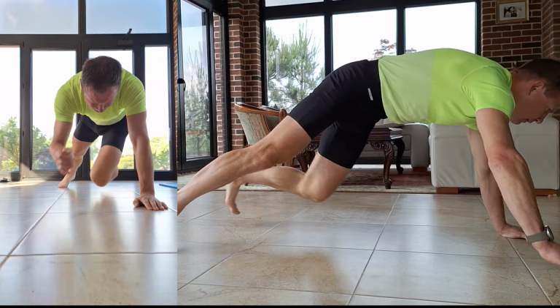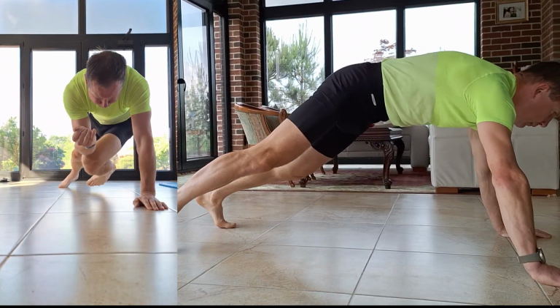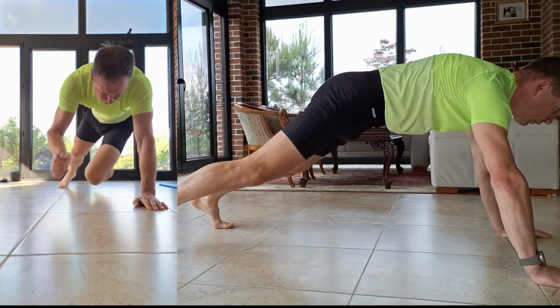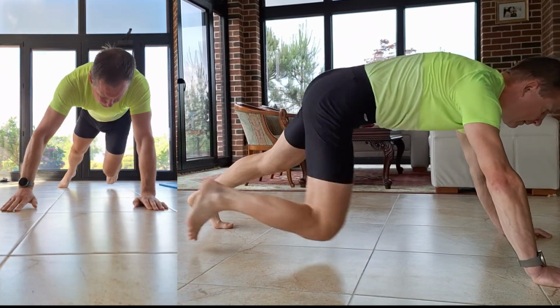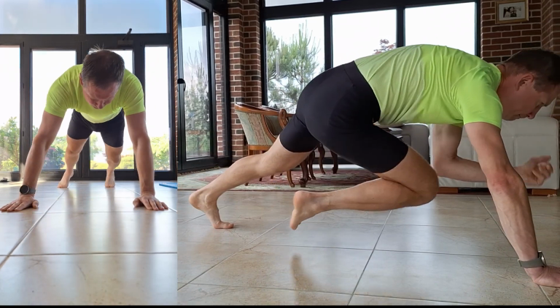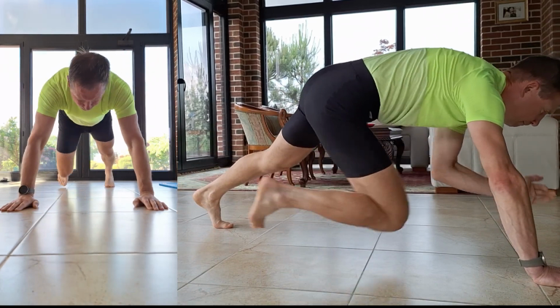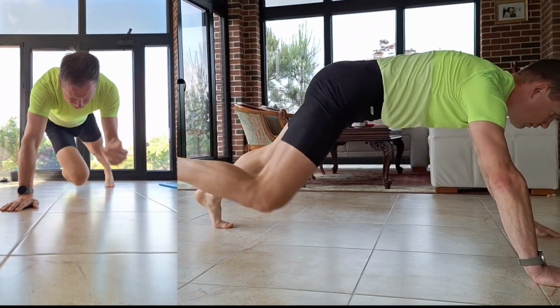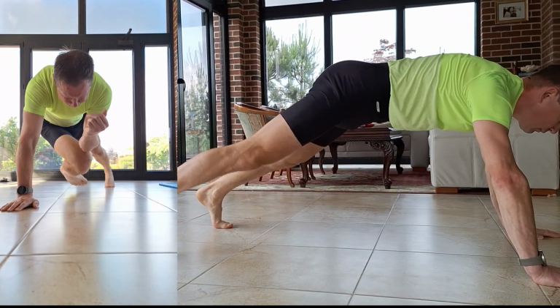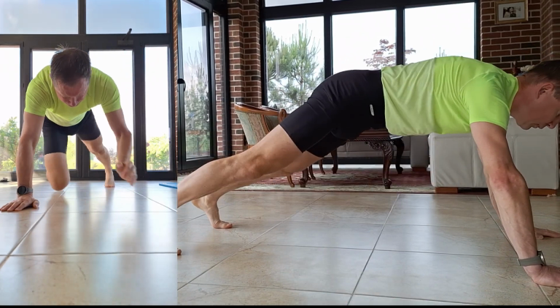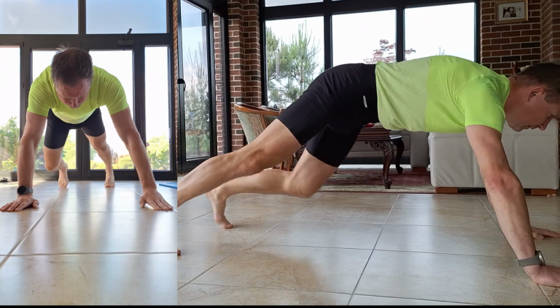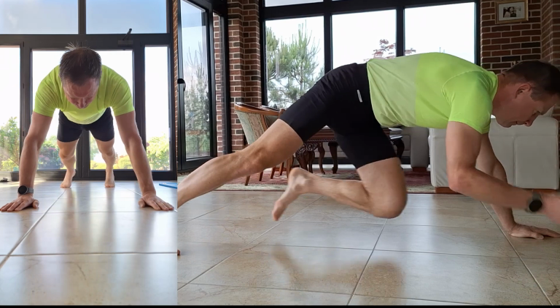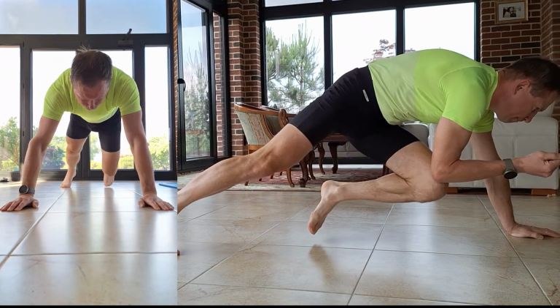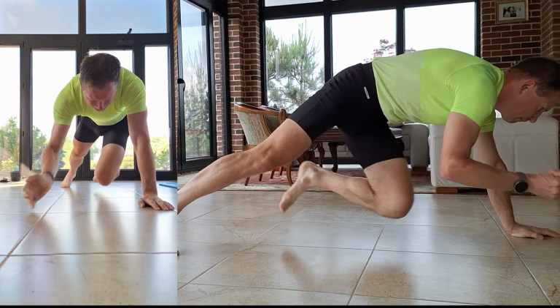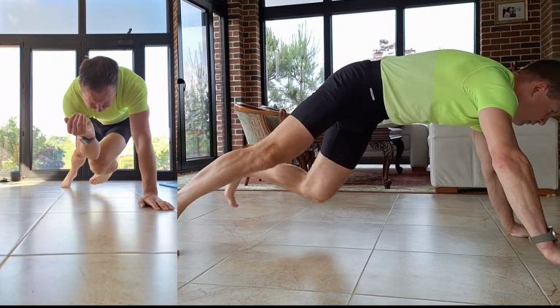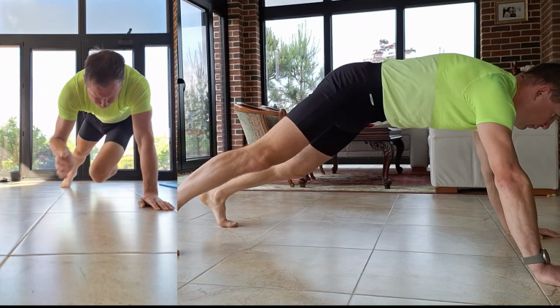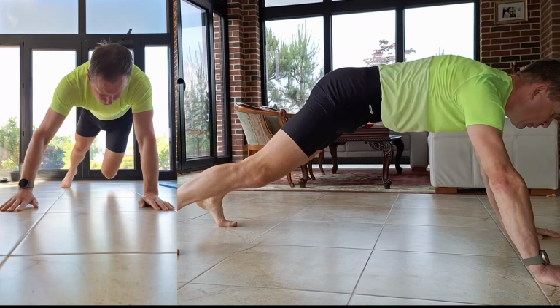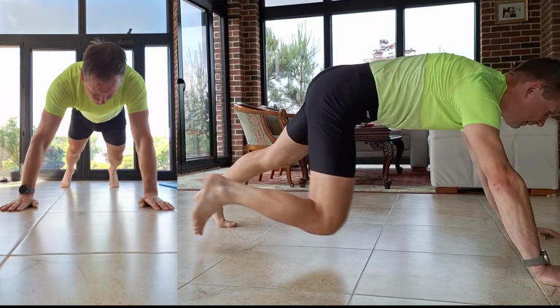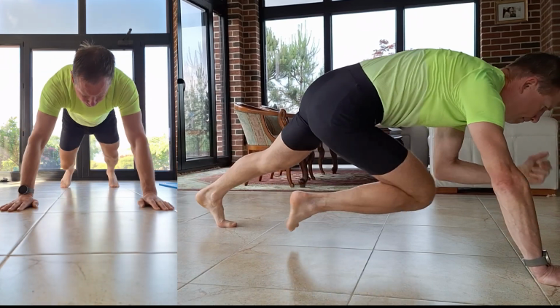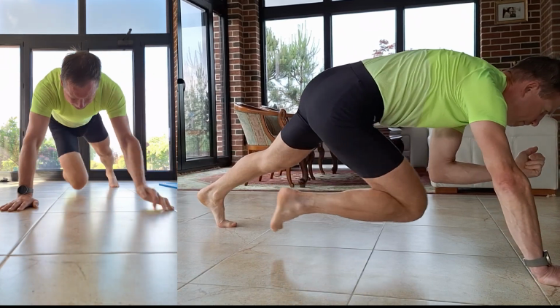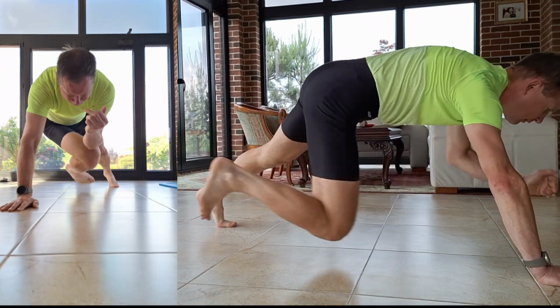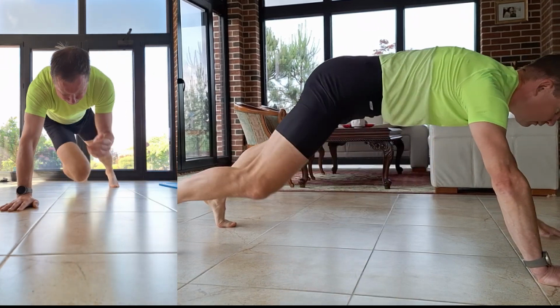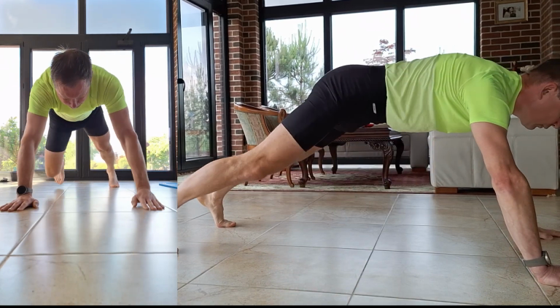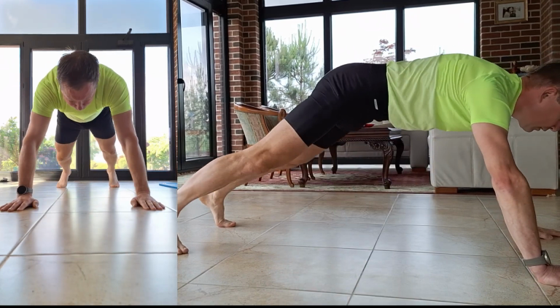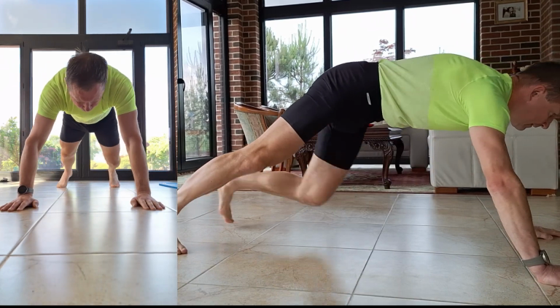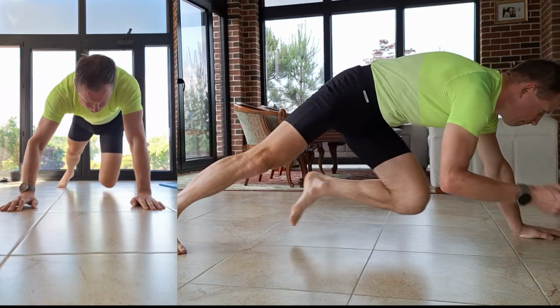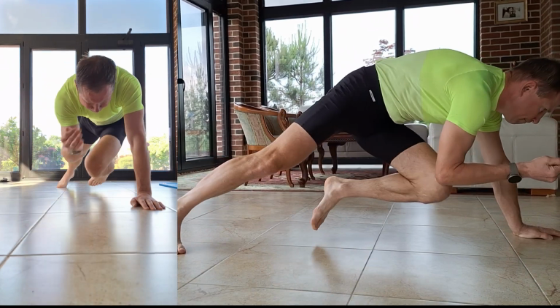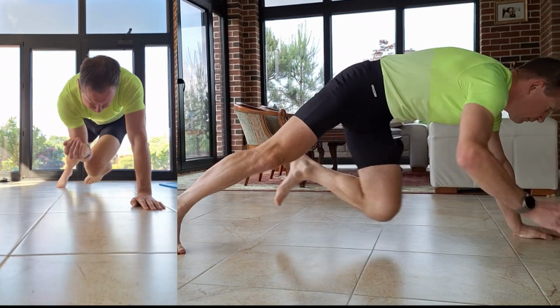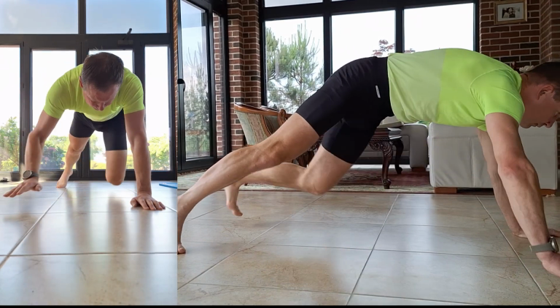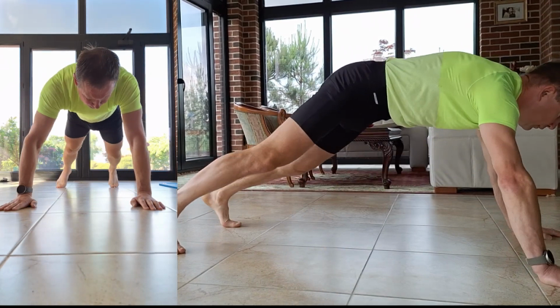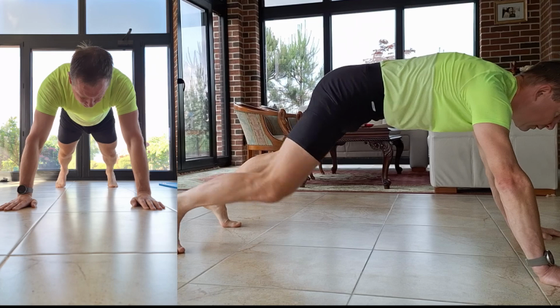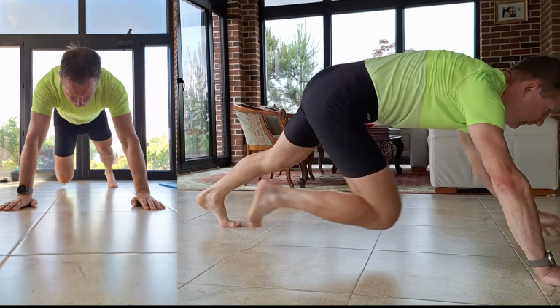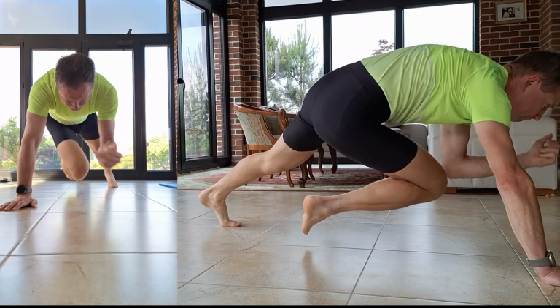Keep your core engaged and your movements controlled throughout the exercise to maximize the benefit for your core, hips and shoulders.